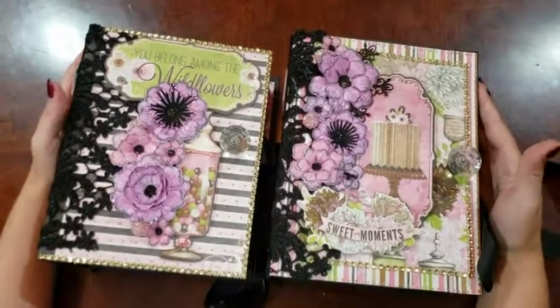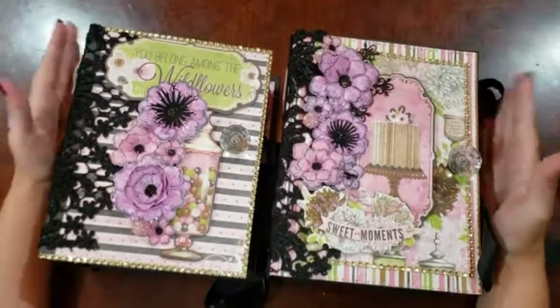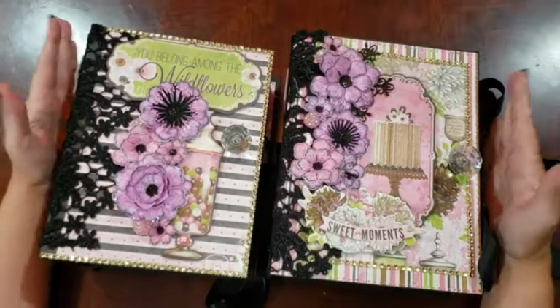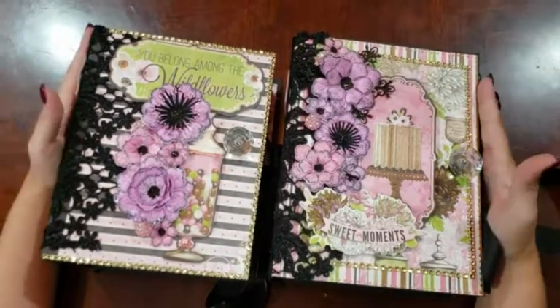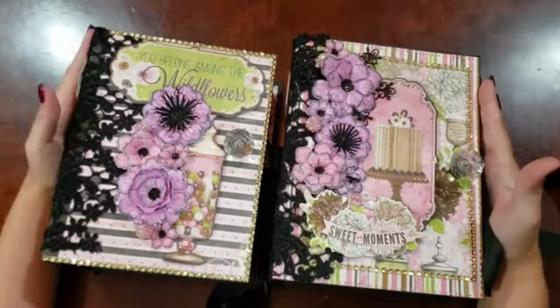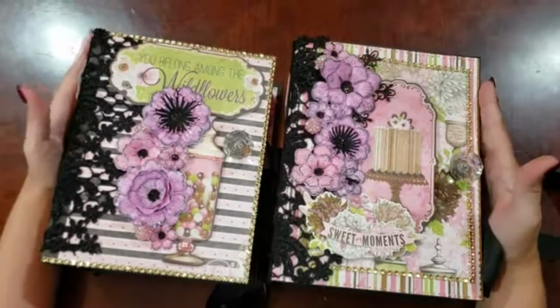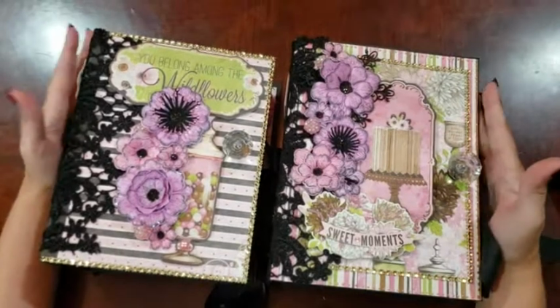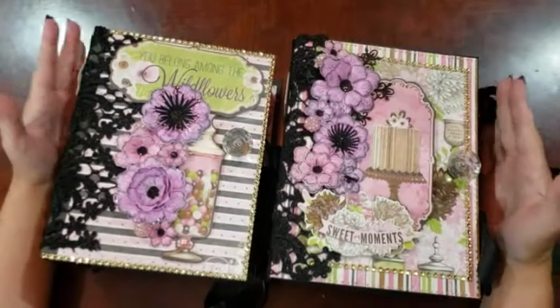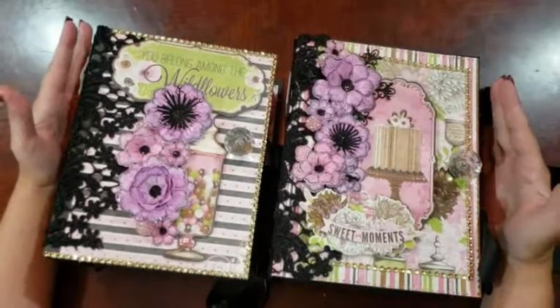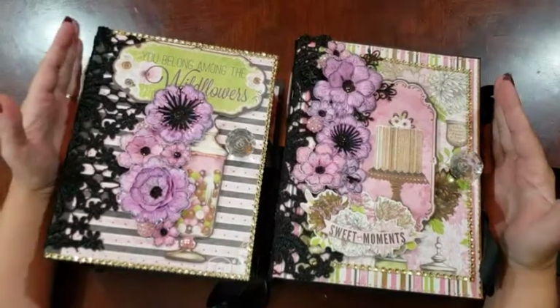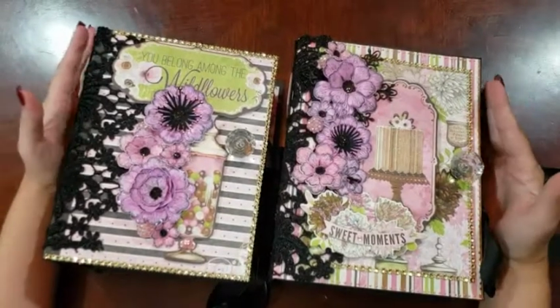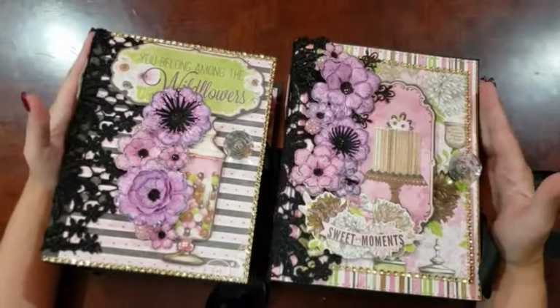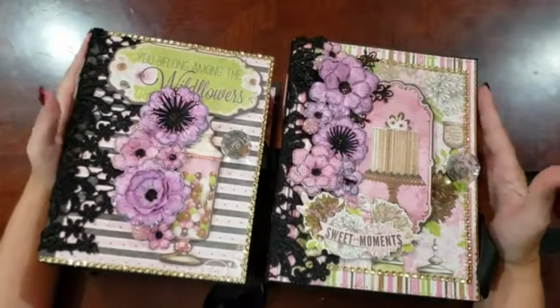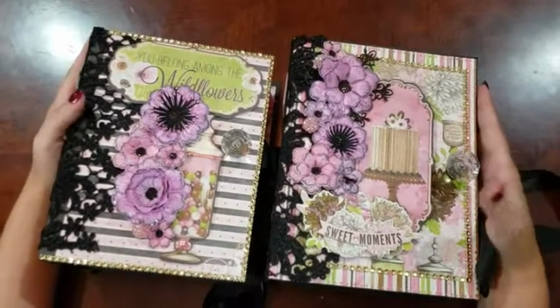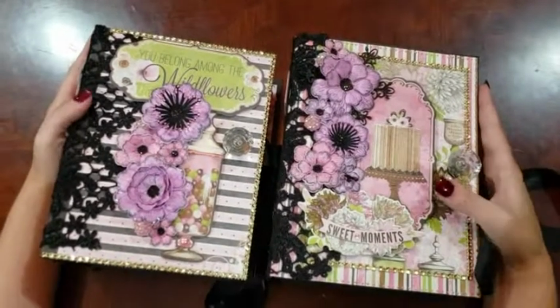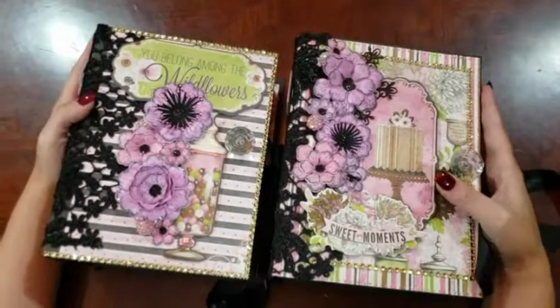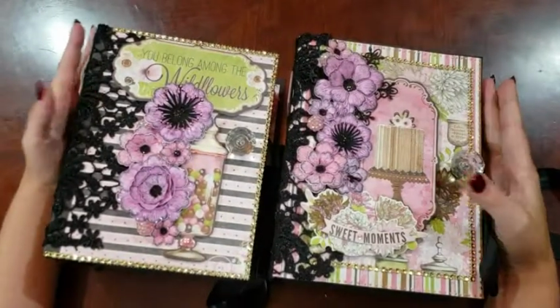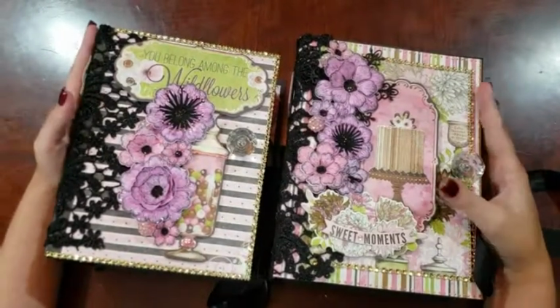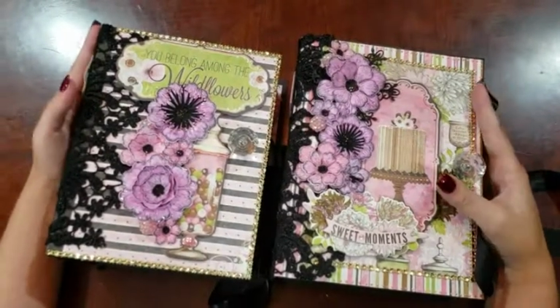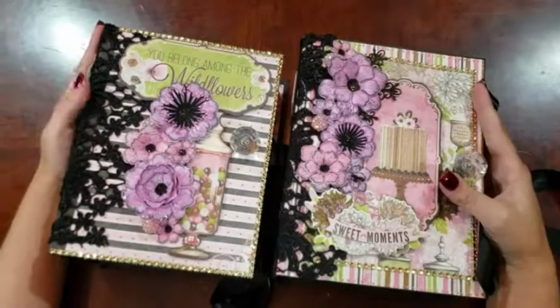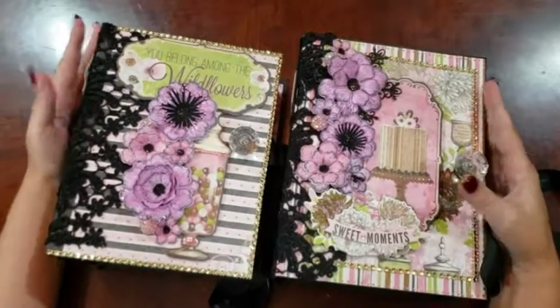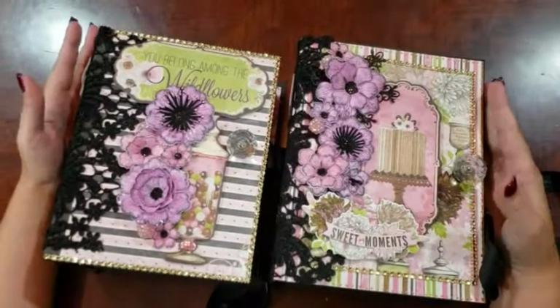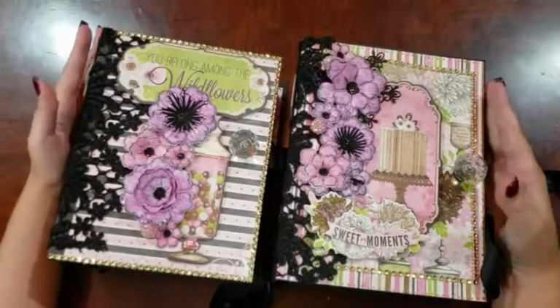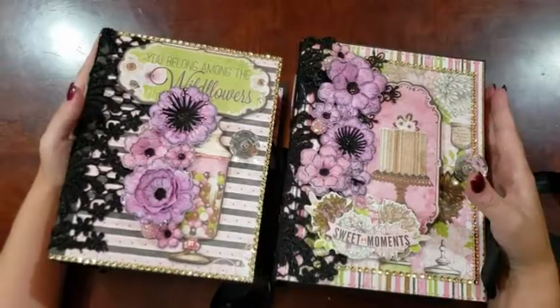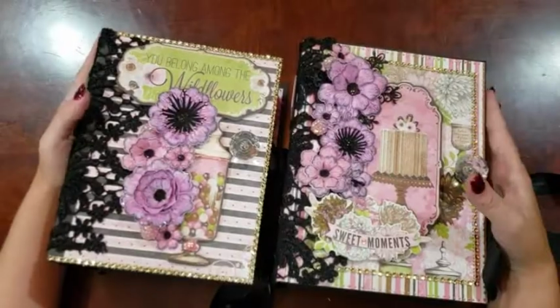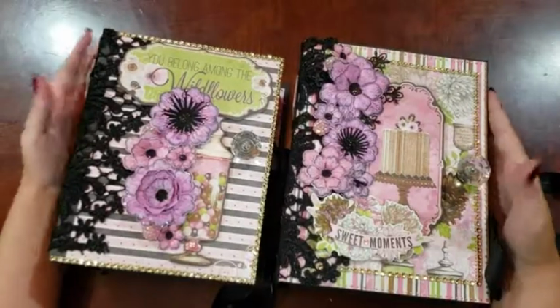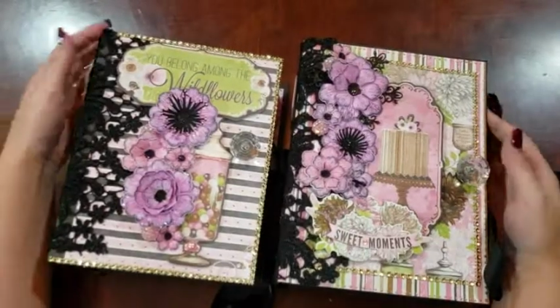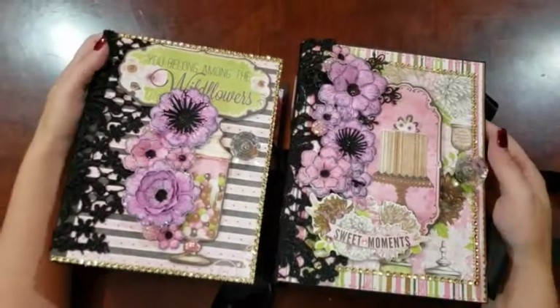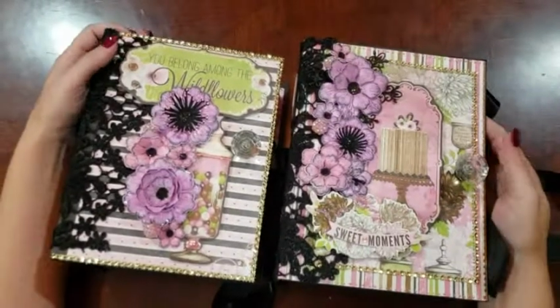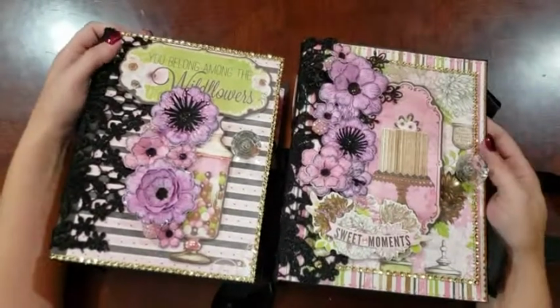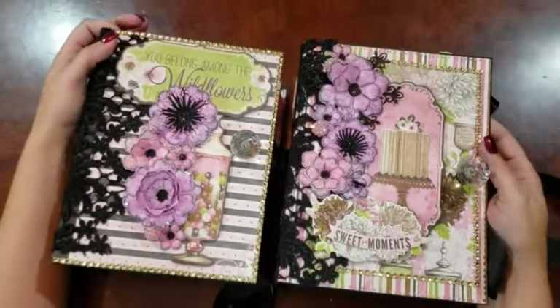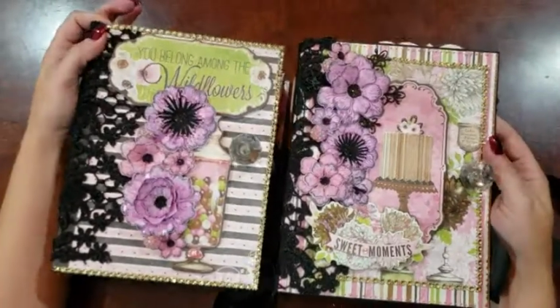When I say sister books, they're not identical in any kind of way. I've used different paper, but they are sisters.